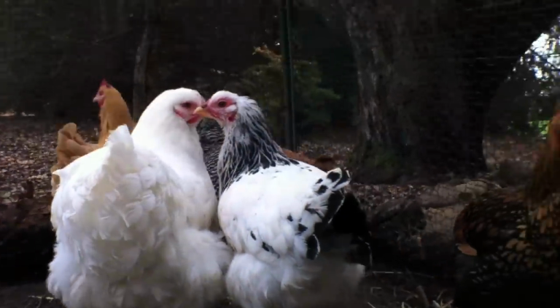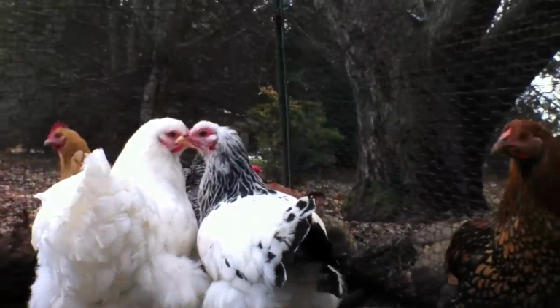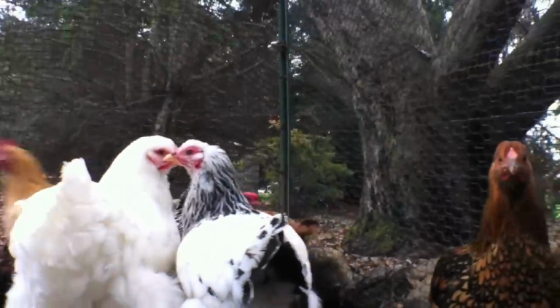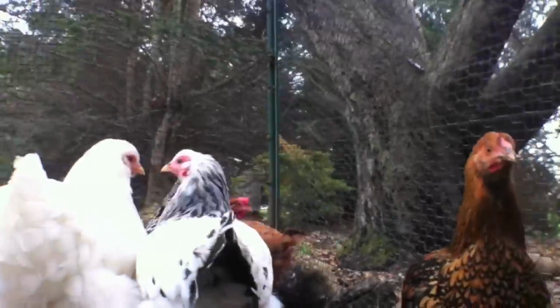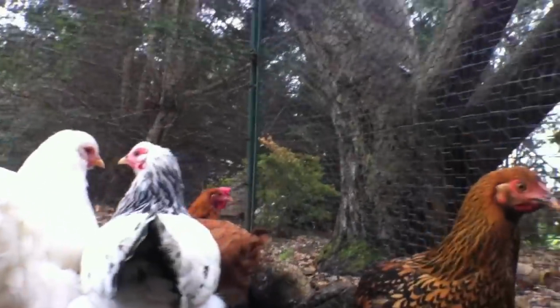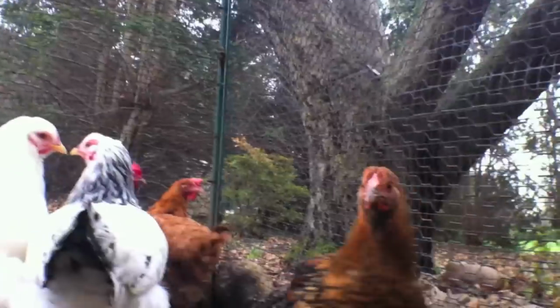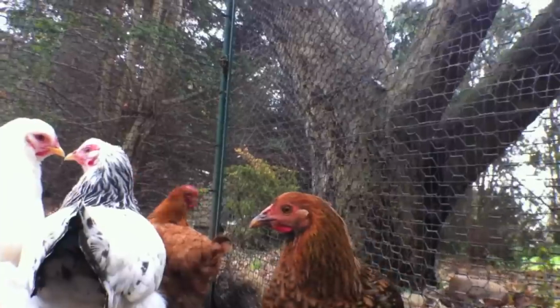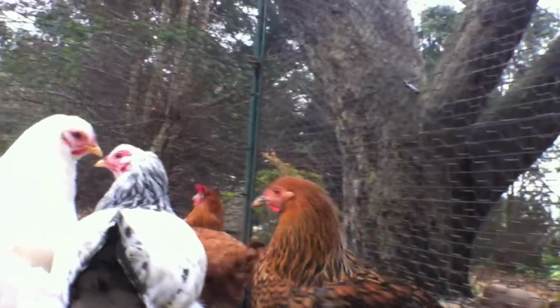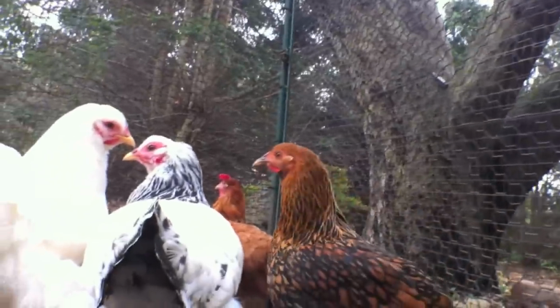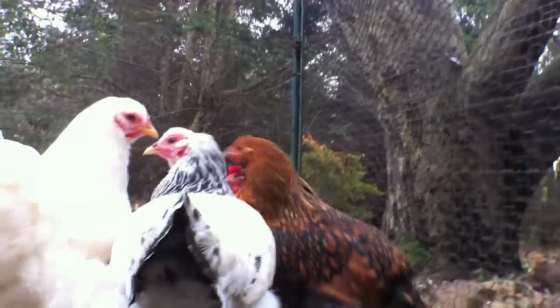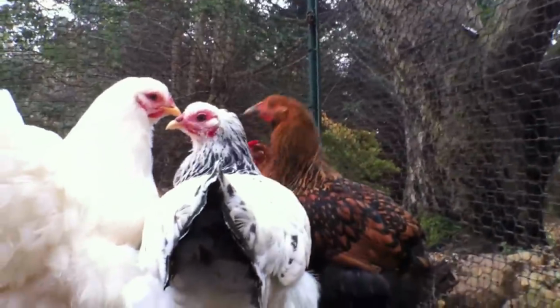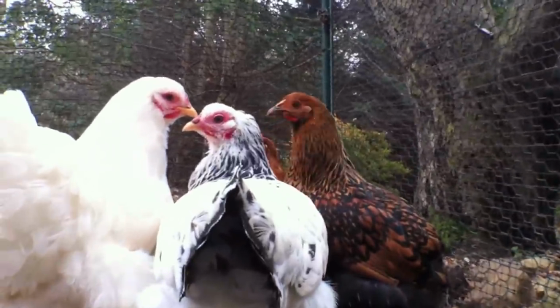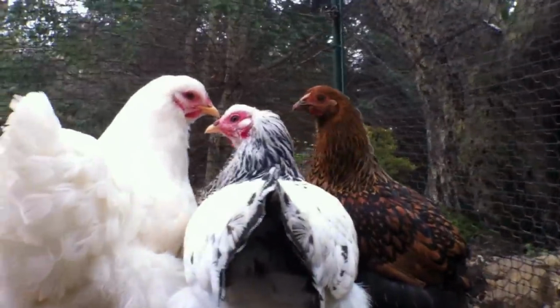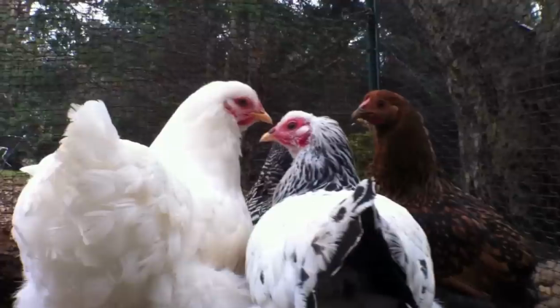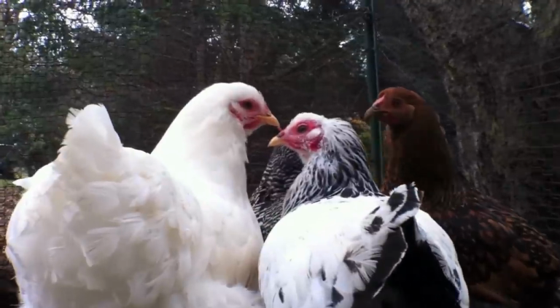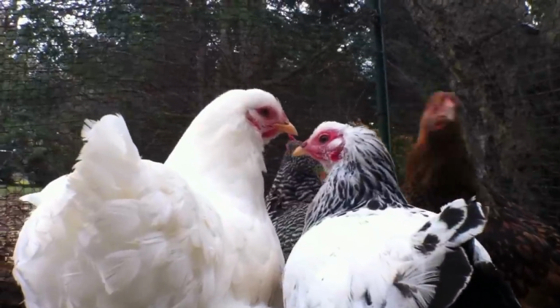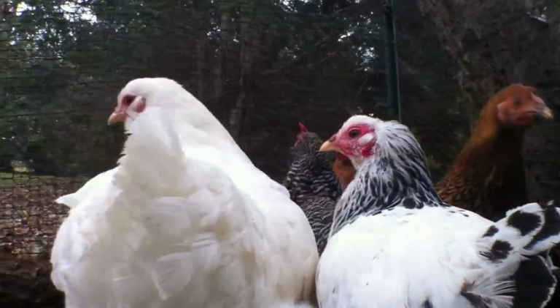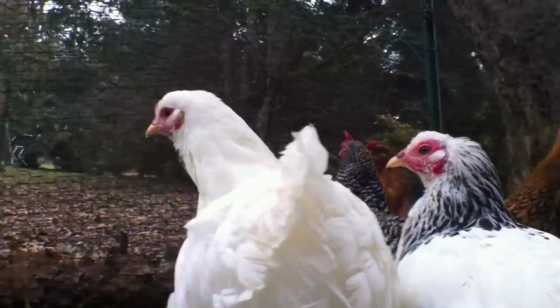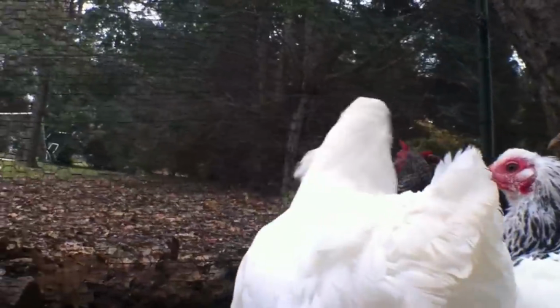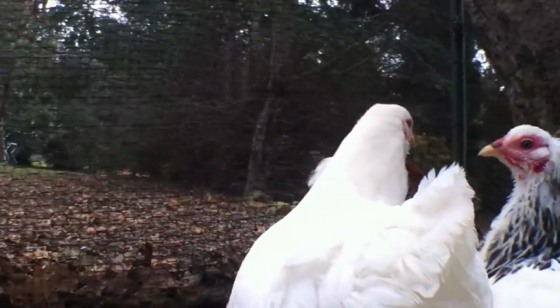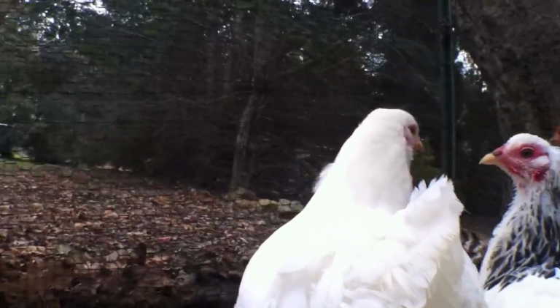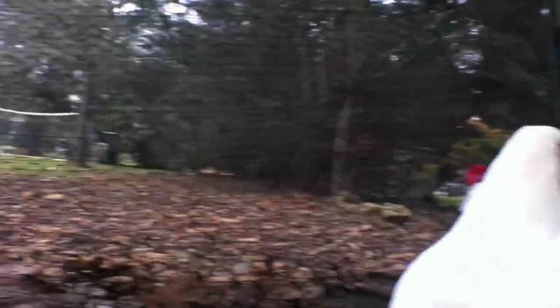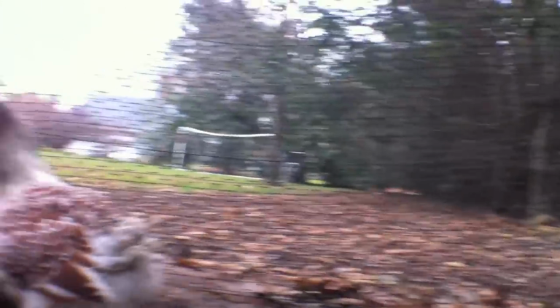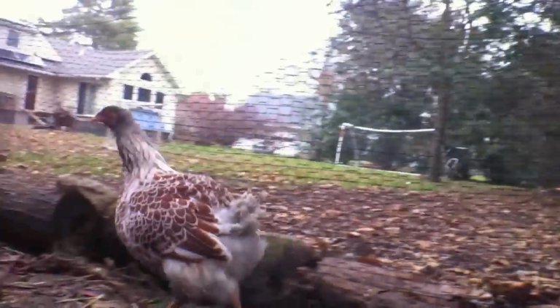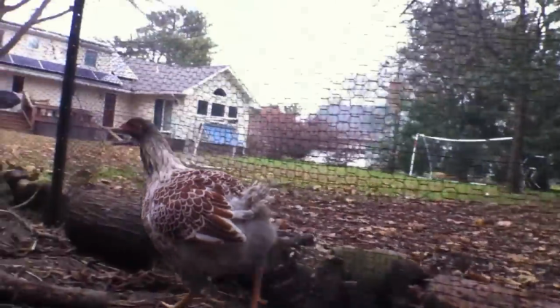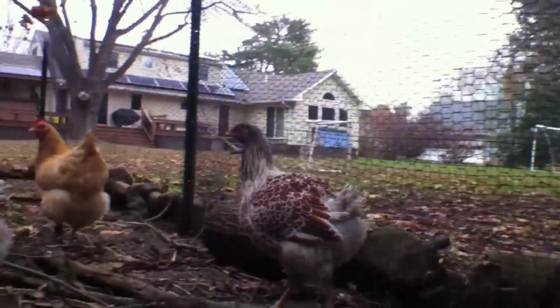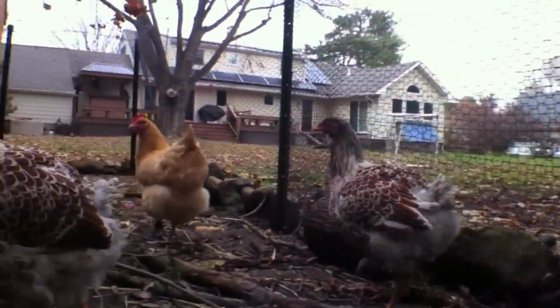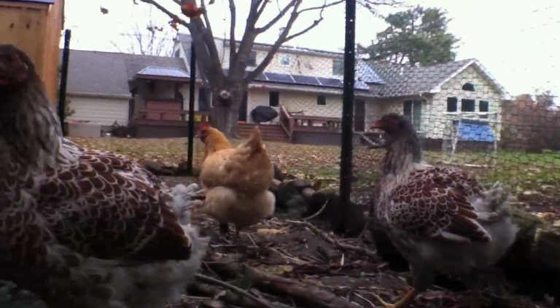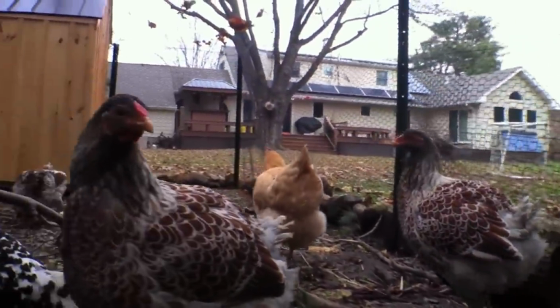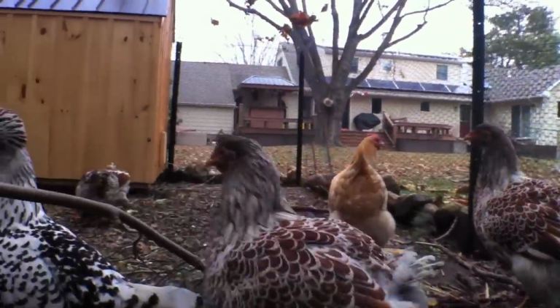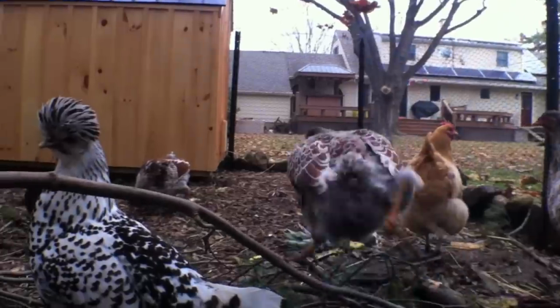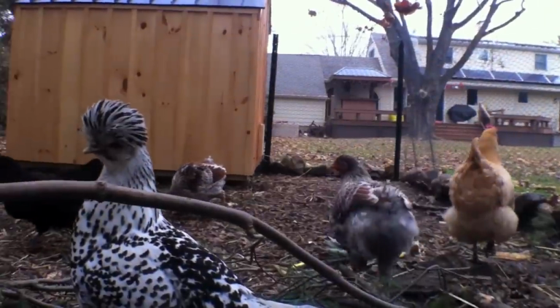The simplest reason can just be your pullets — your juvenile hens — that are just starting to lay. Their systems aren't running on all eight cylinders yet. But after a few eggs, everything should be back to normal.